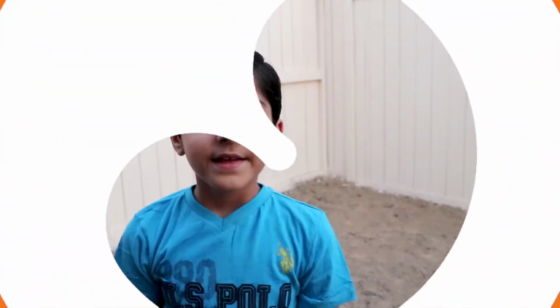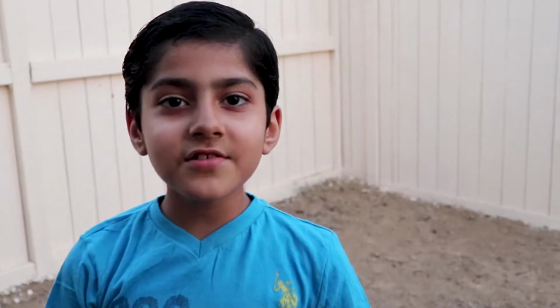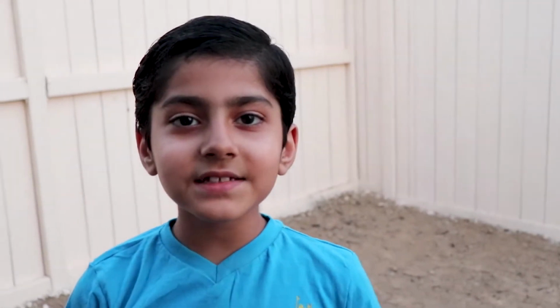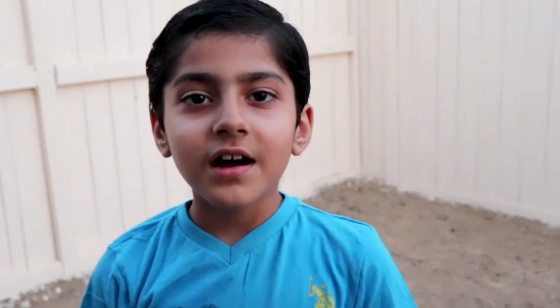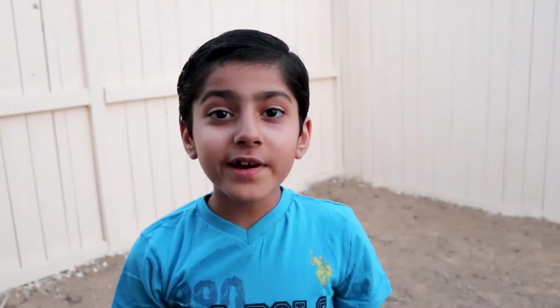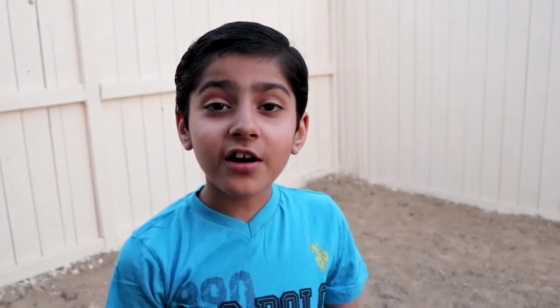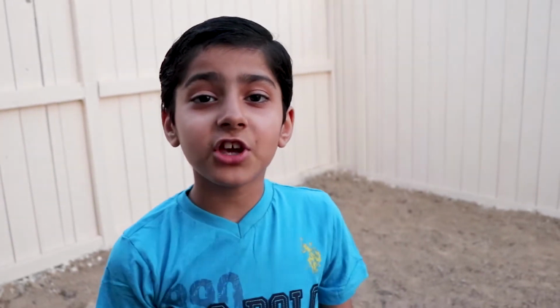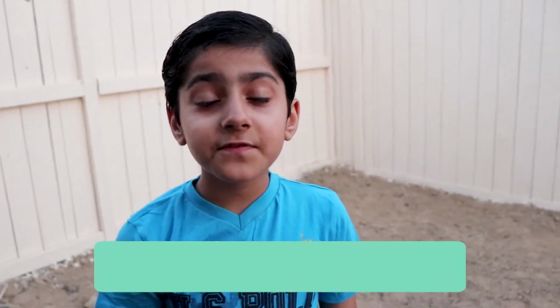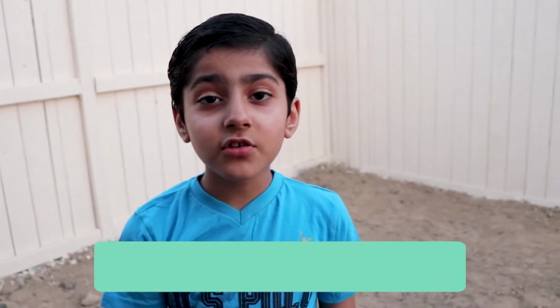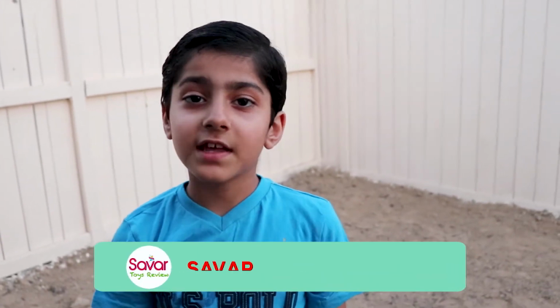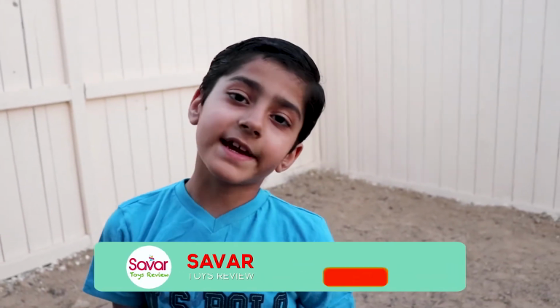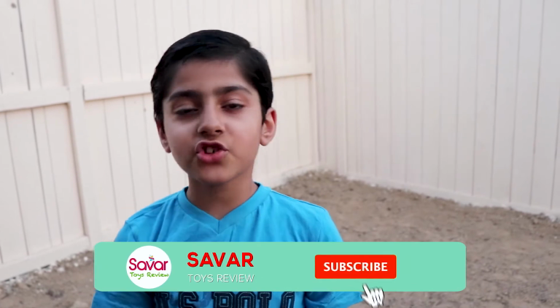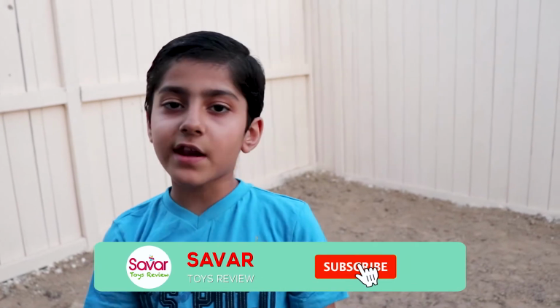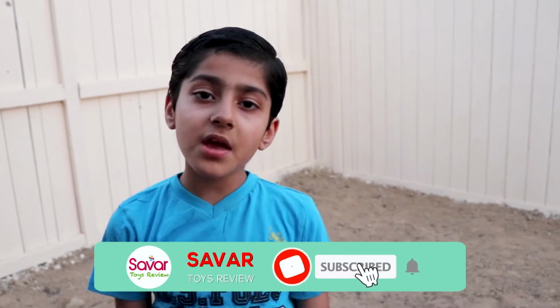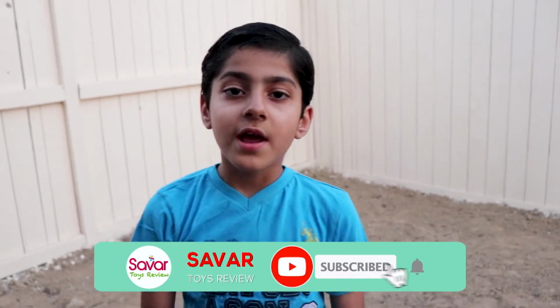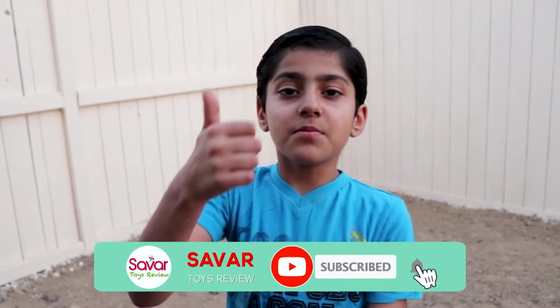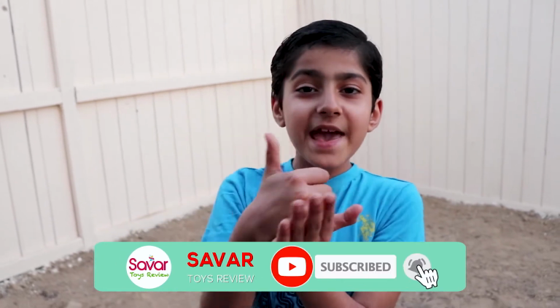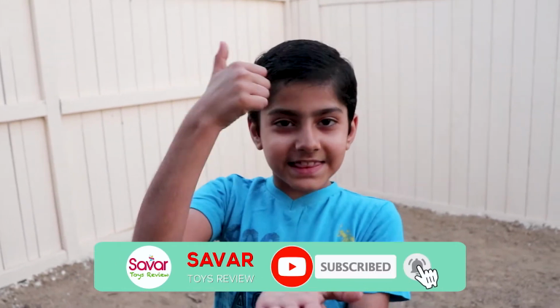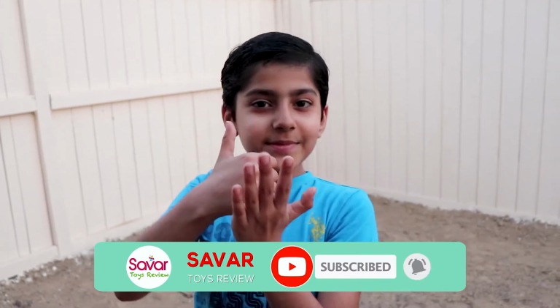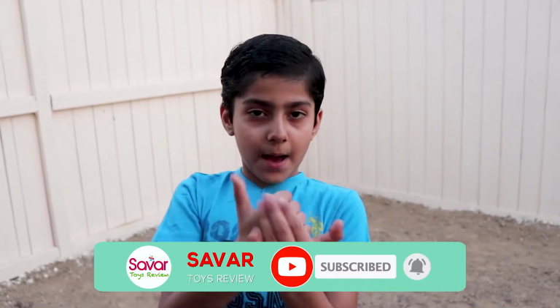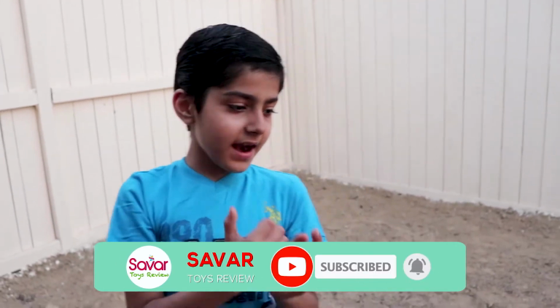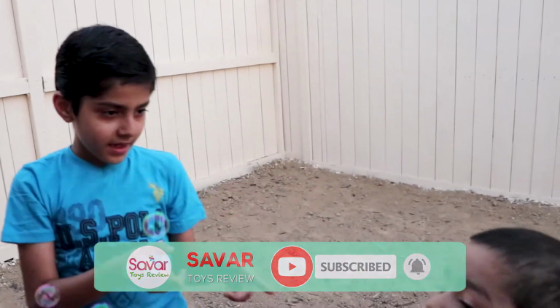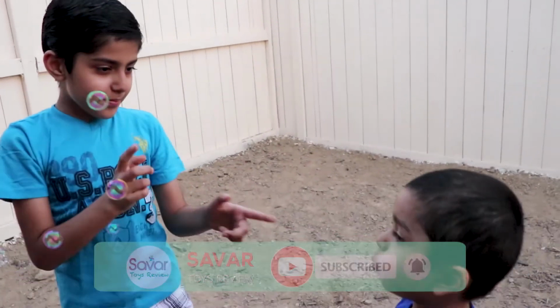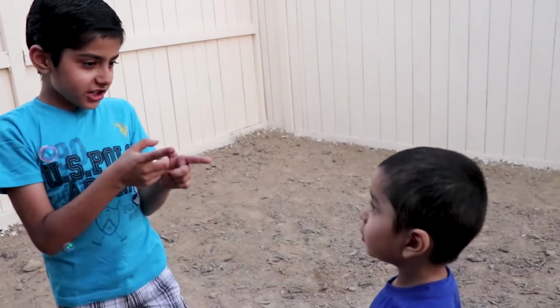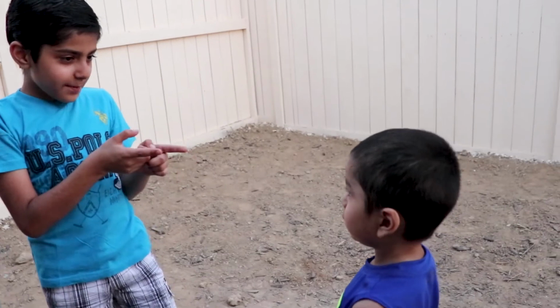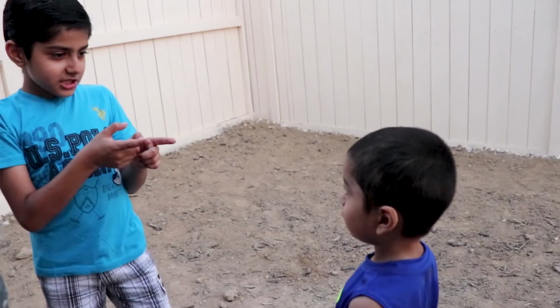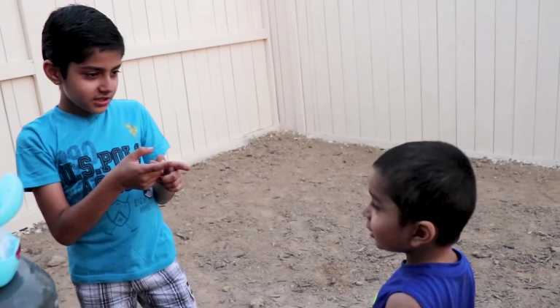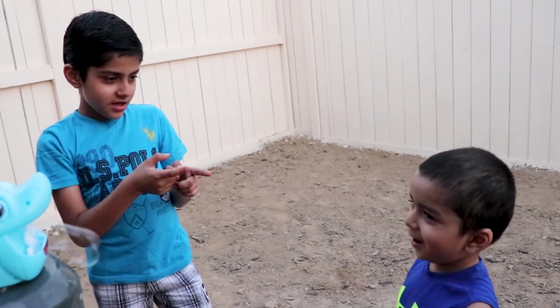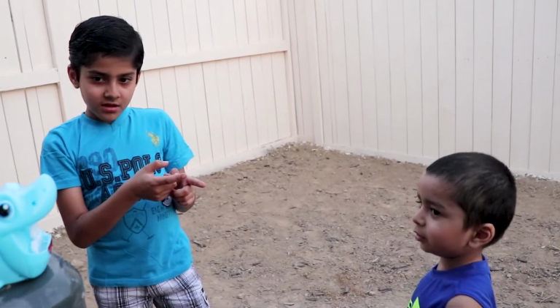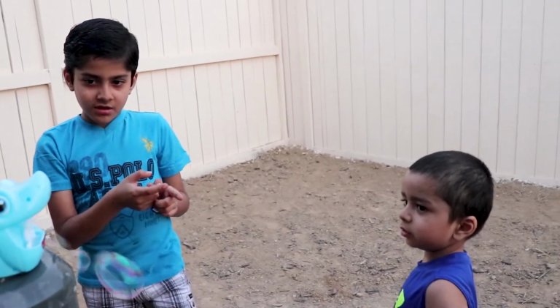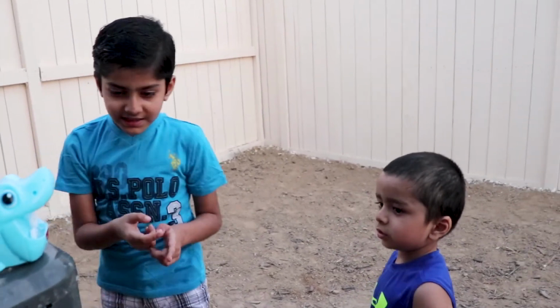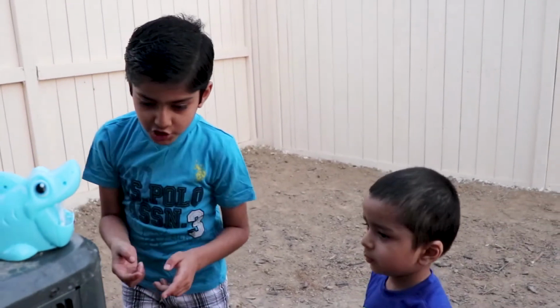Did you guys enjoy the awesome video? If you did, don't forget to like, subscribe, and comment below, and give me a big thumbs up. Hey brother, did you like the bubbles? Yeah! I did too!